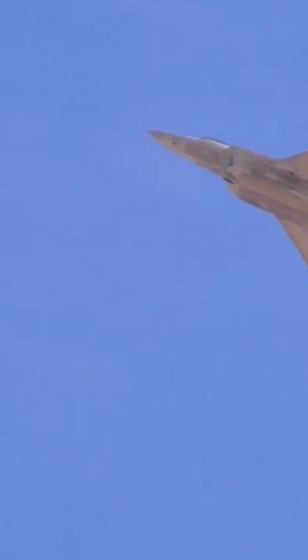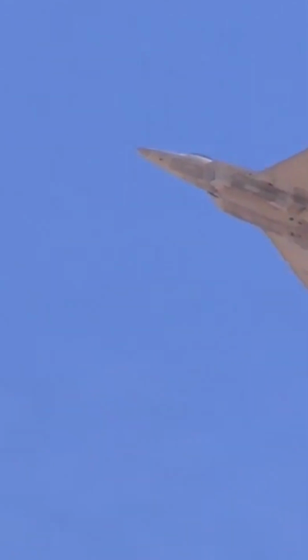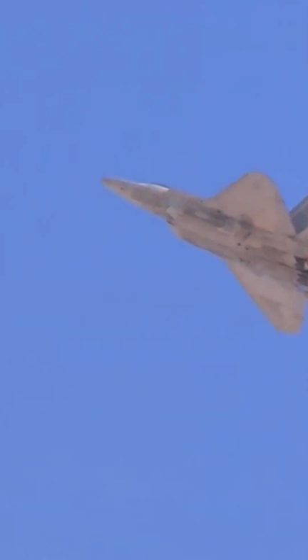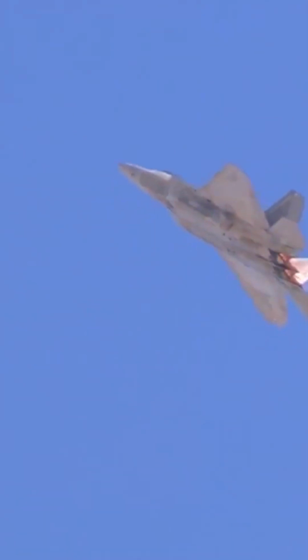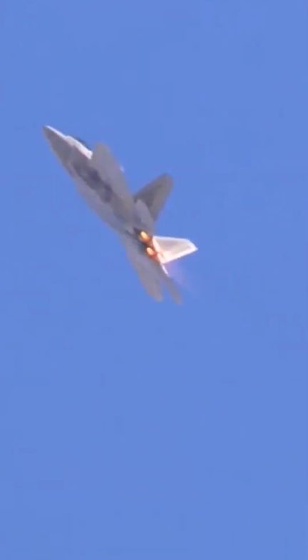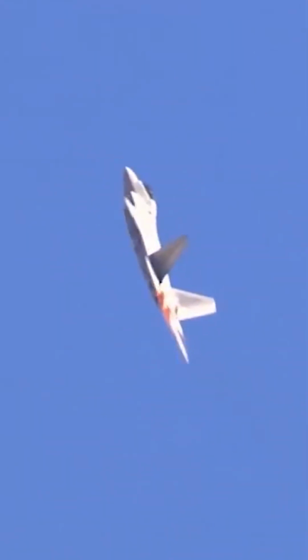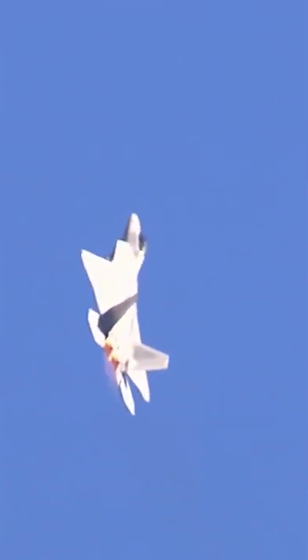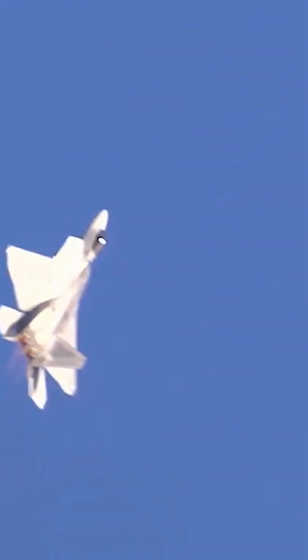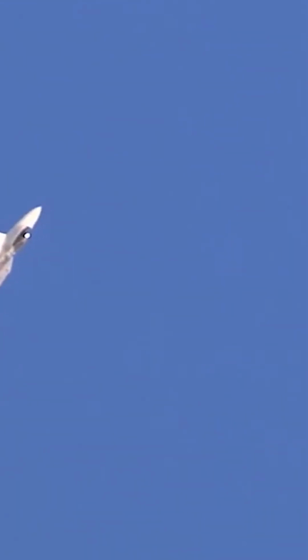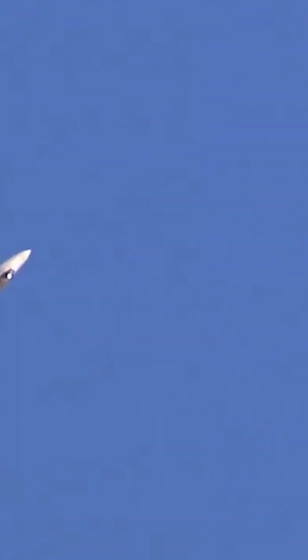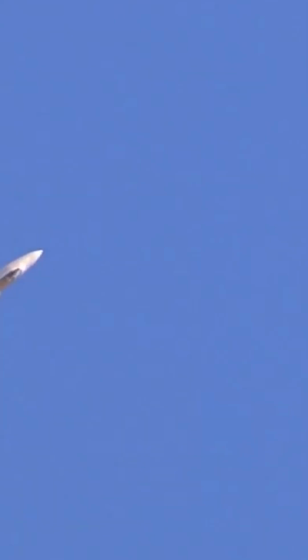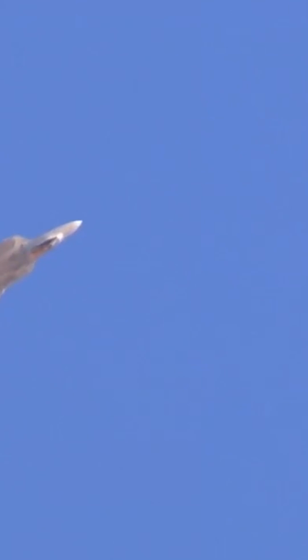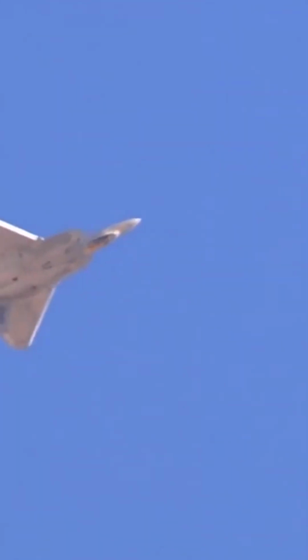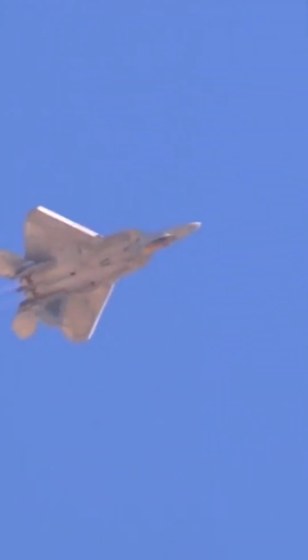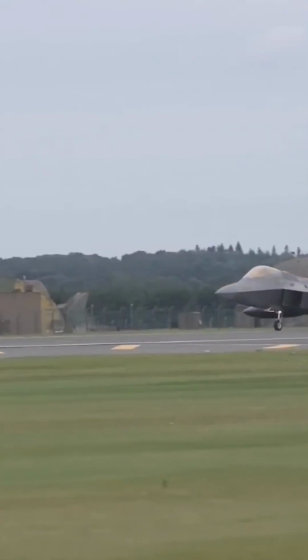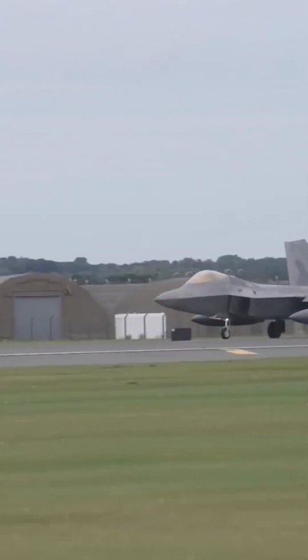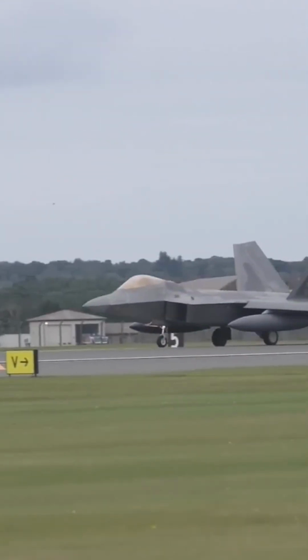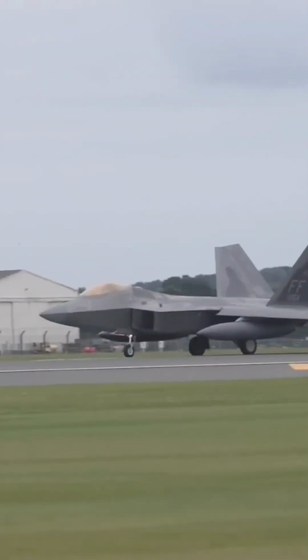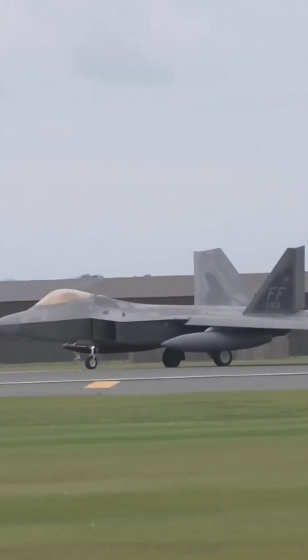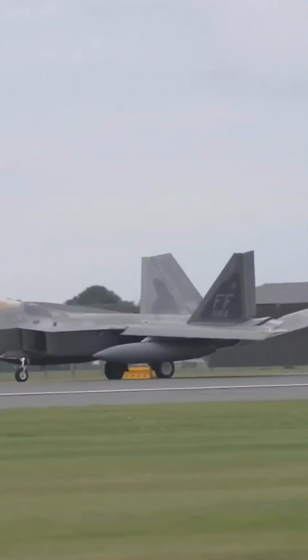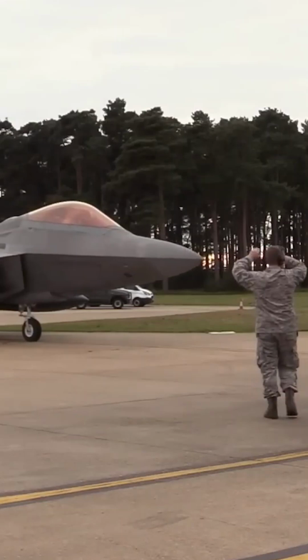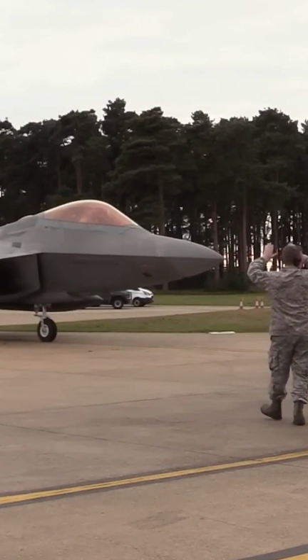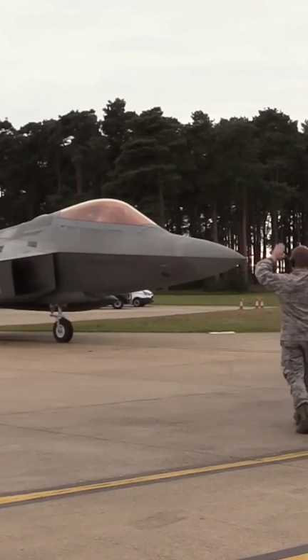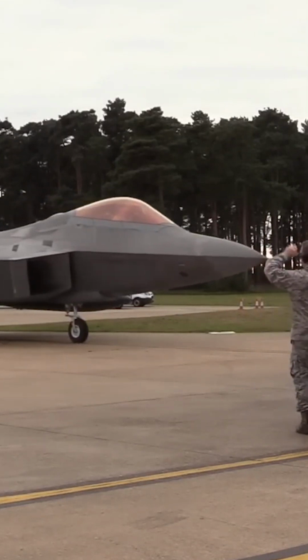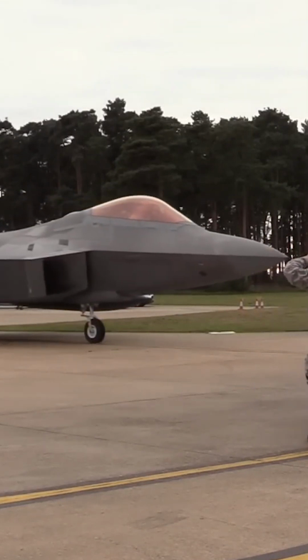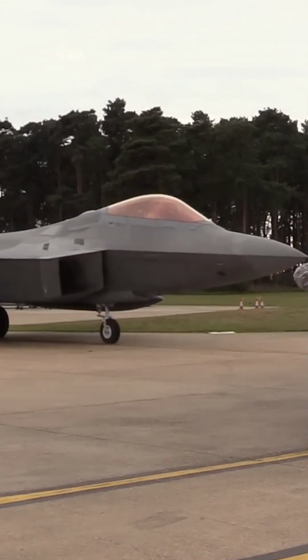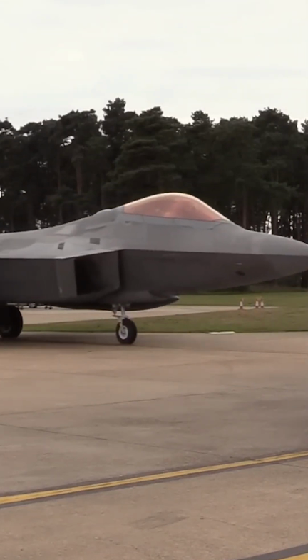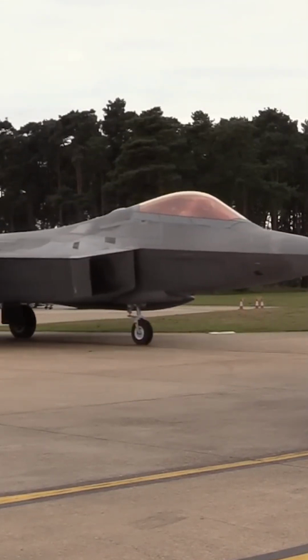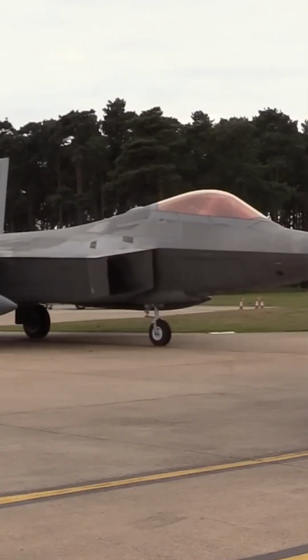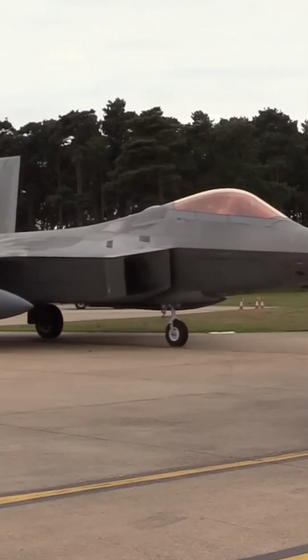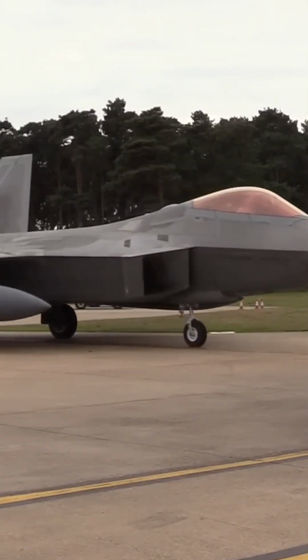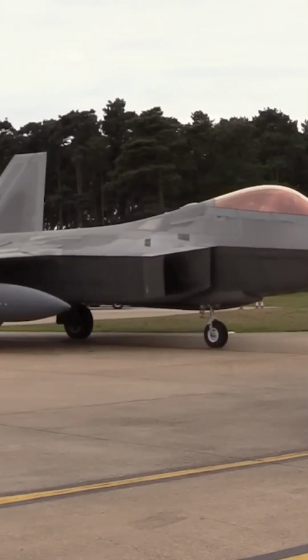Stability and control: the F-22 uses an advanced fly-by-wire flight control system to provide stability and maneuverability. This system, combined with other control surfaces such as elevators and ailerons, effectively manages the stability and control of the aircraft without the need for canards.